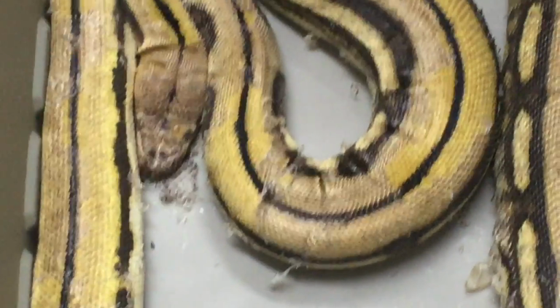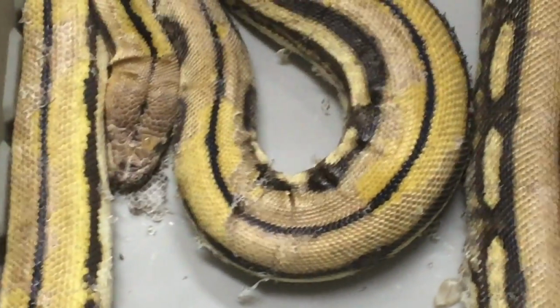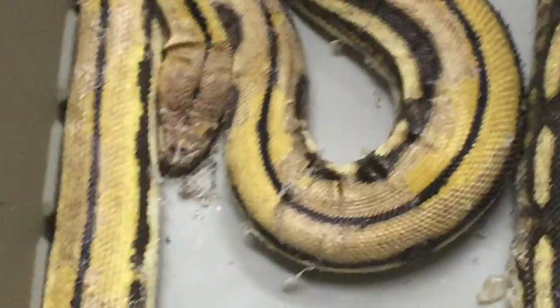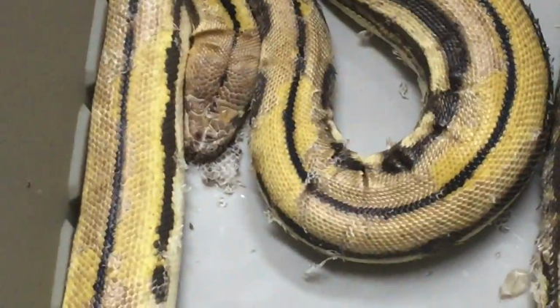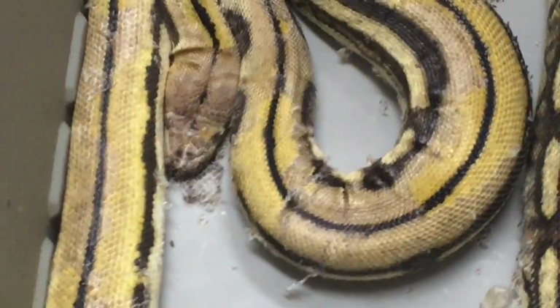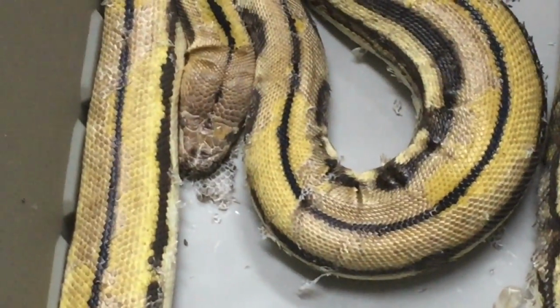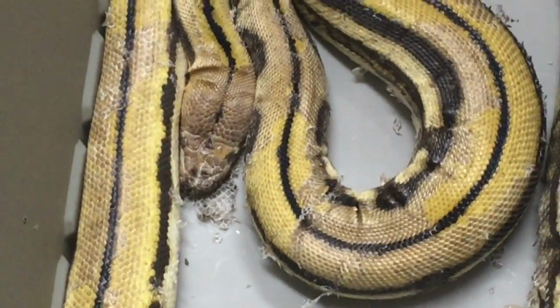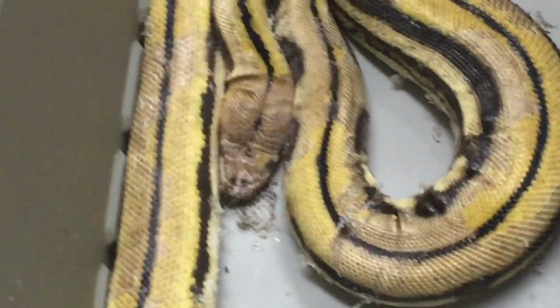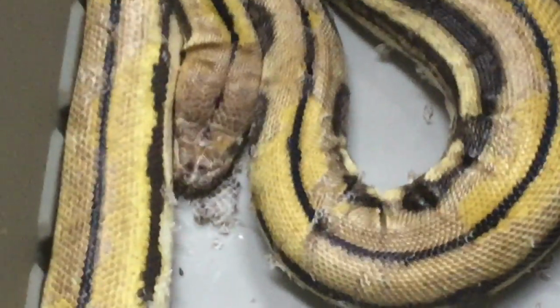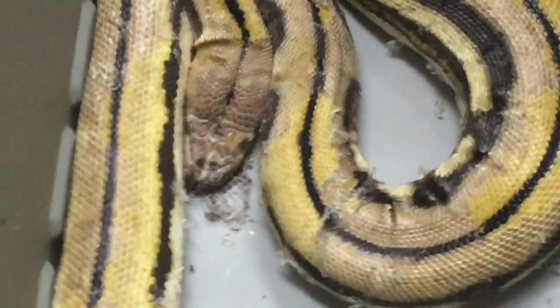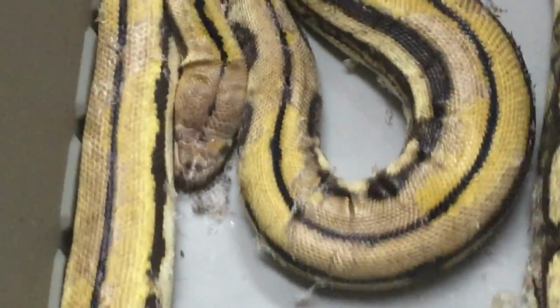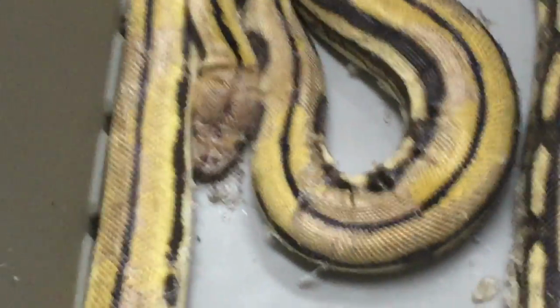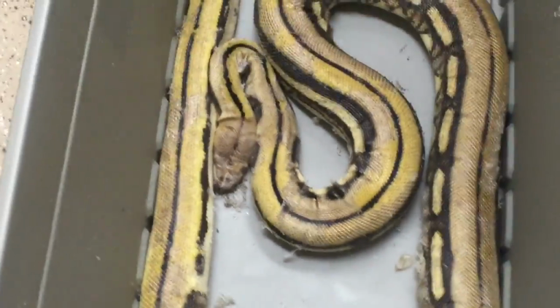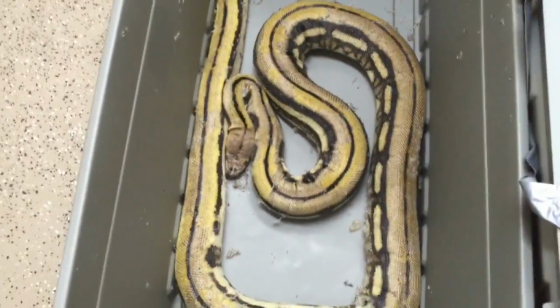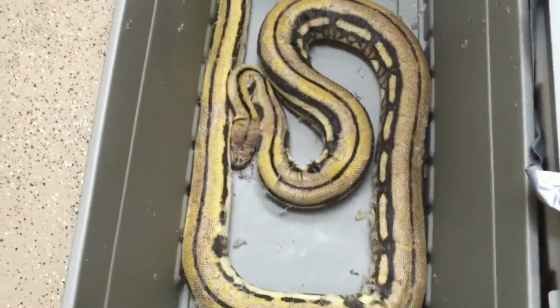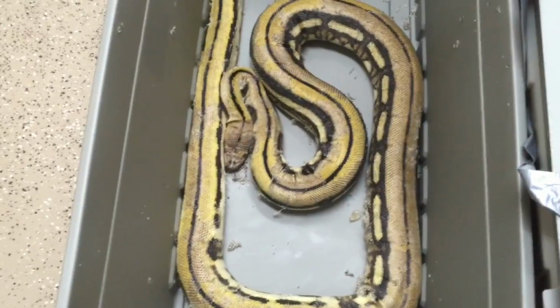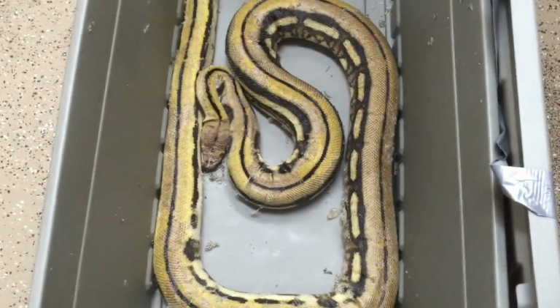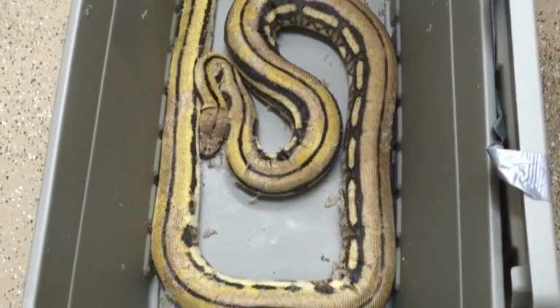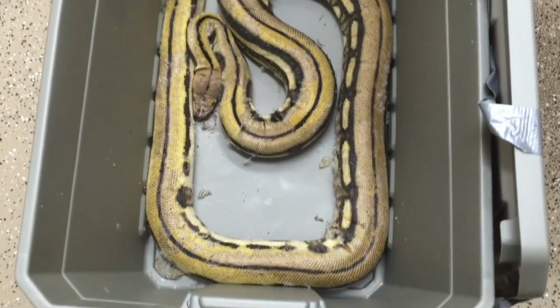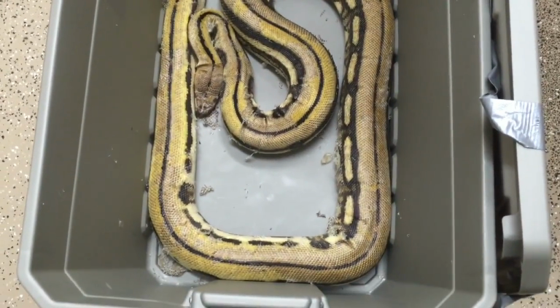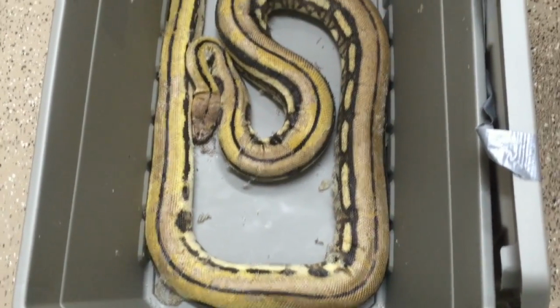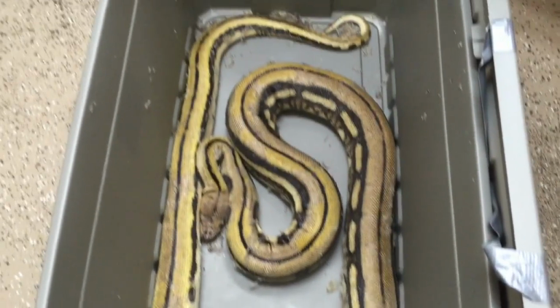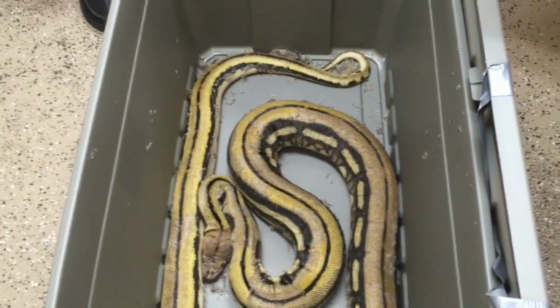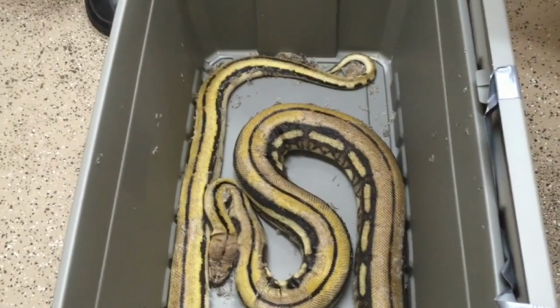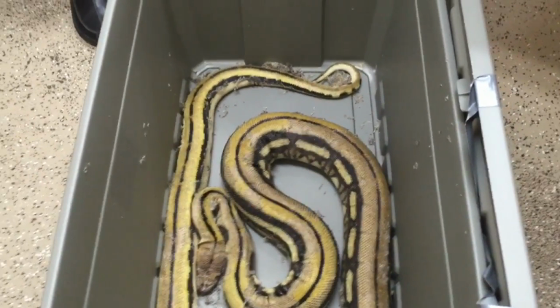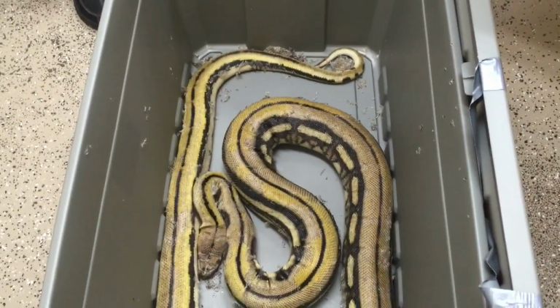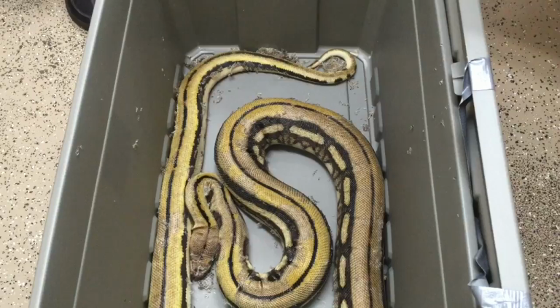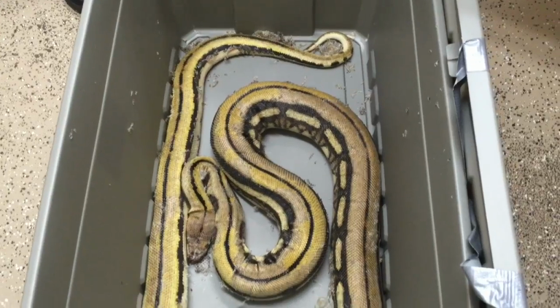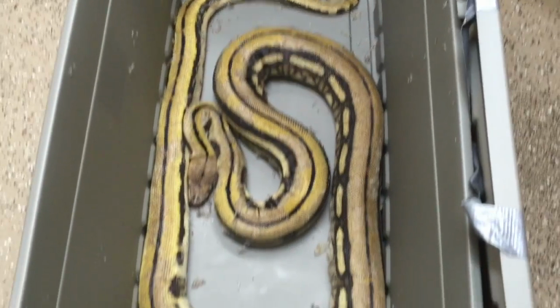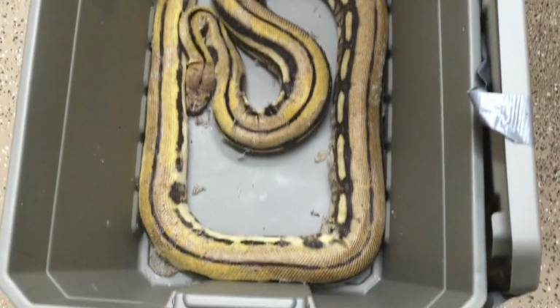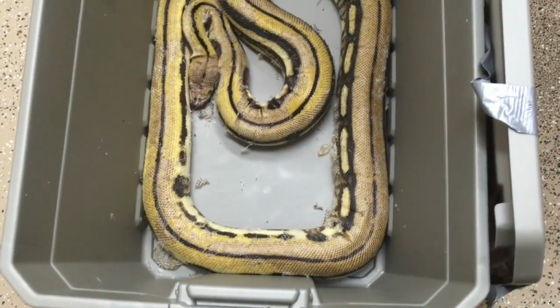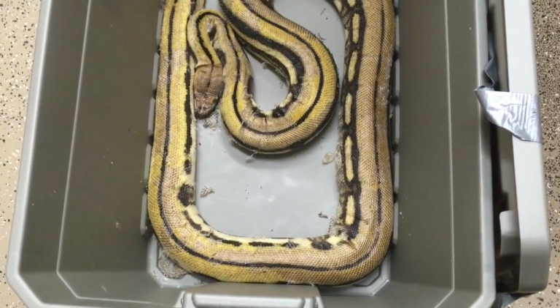We took a swab in there and ended up finding some rather nasty looking fungi, so we're going to go ahead and start this guy with some antifungals. He'll probably need some antibiotics as well because there's a lot of bacteria on that slide, but we may just have to go for an injection for the antibiotic.